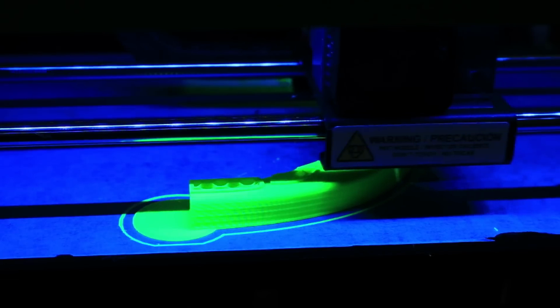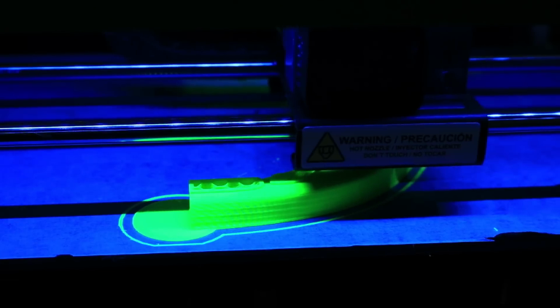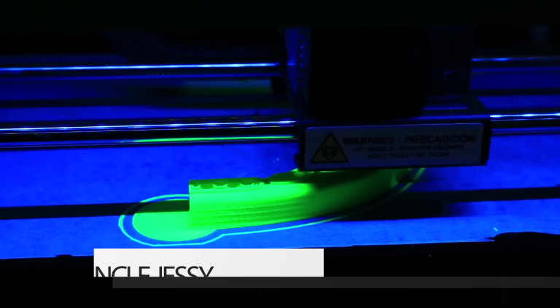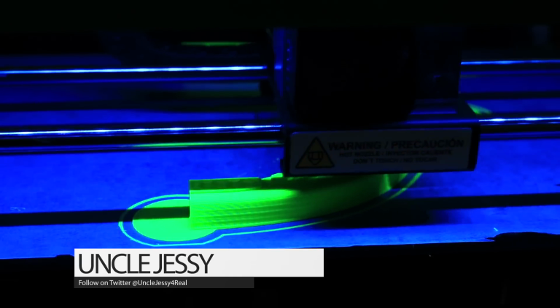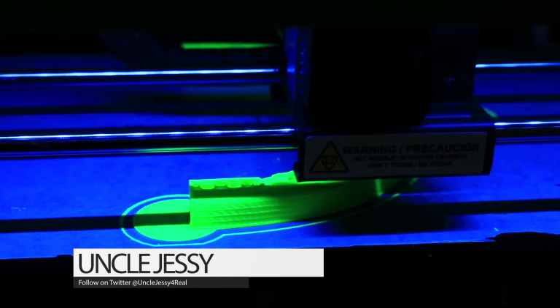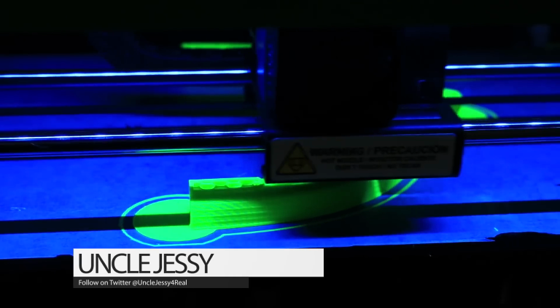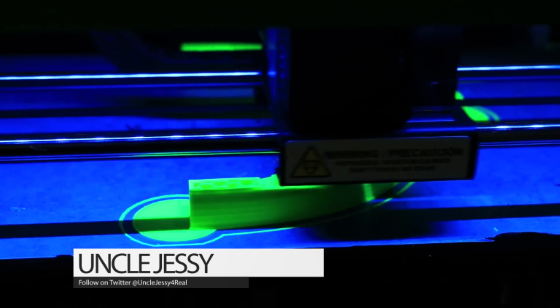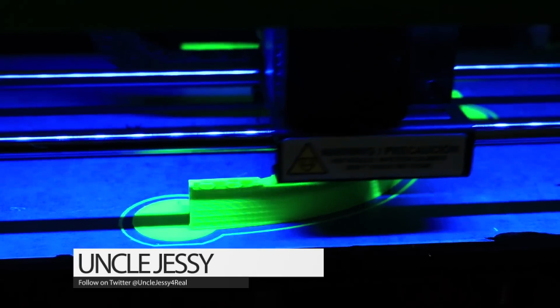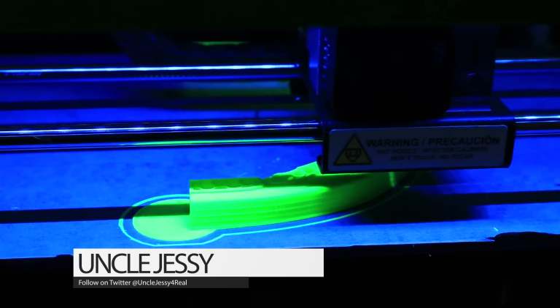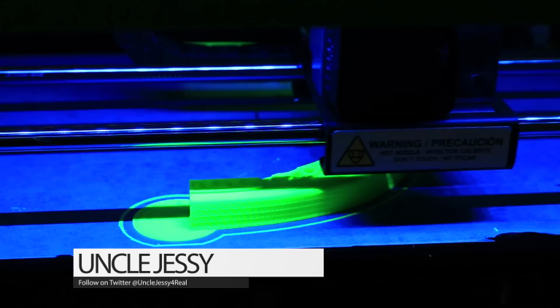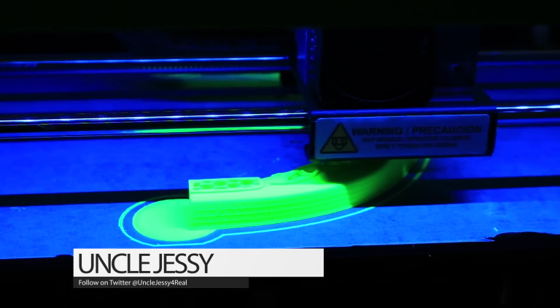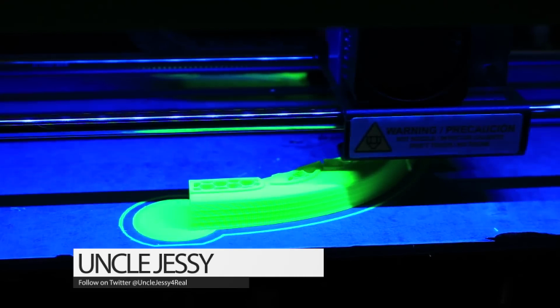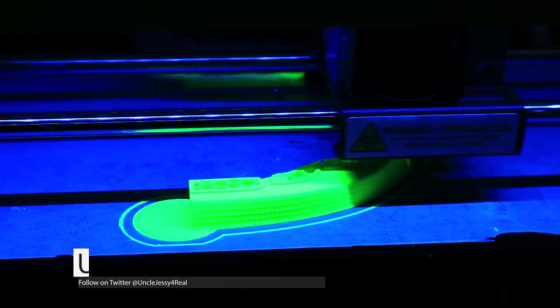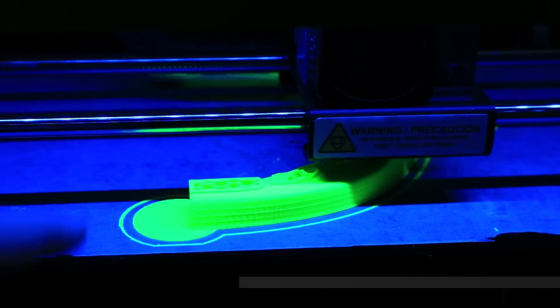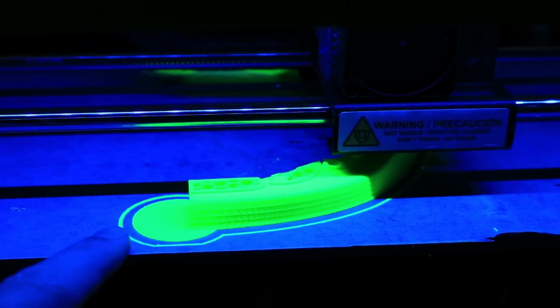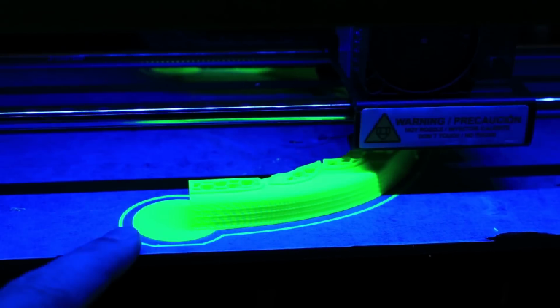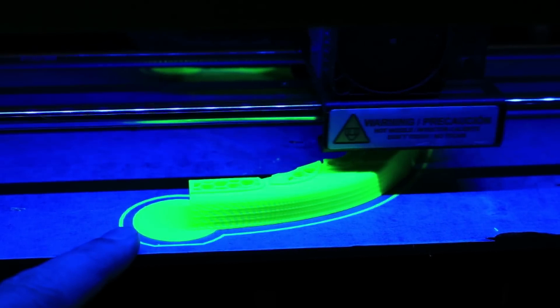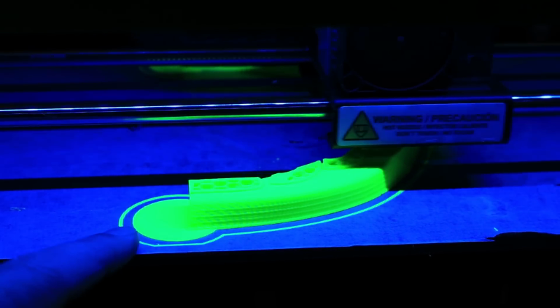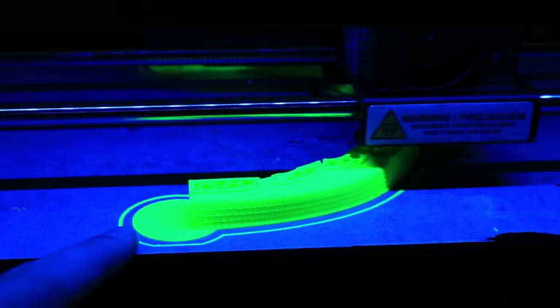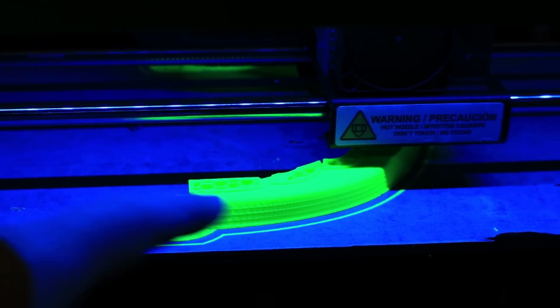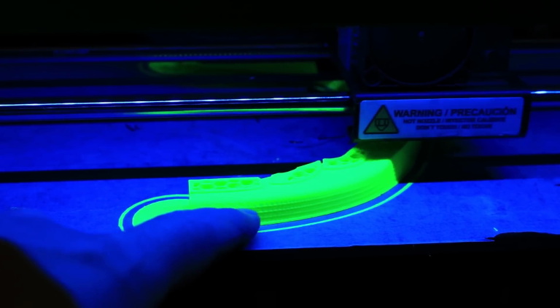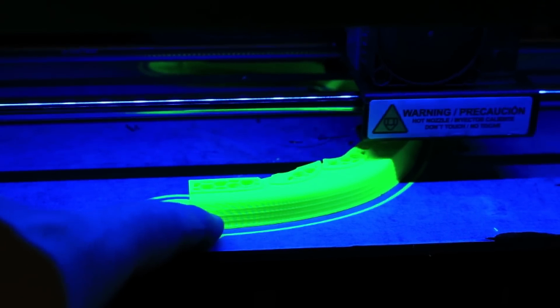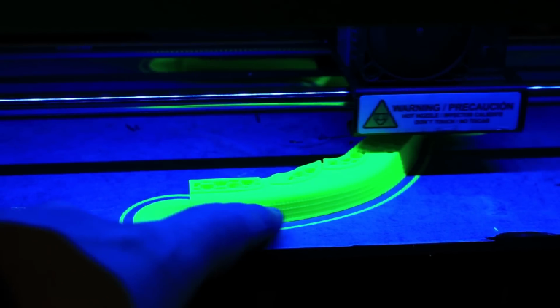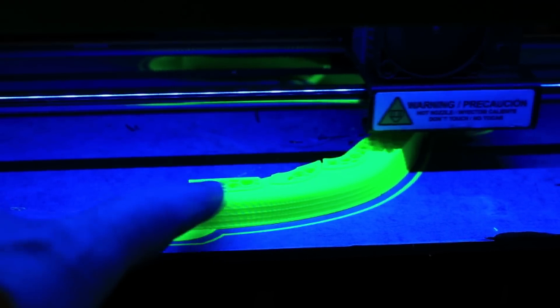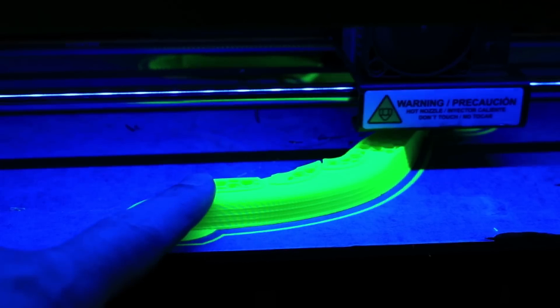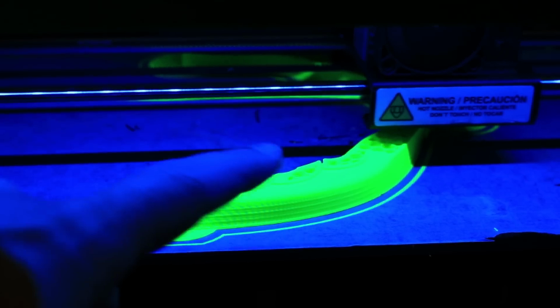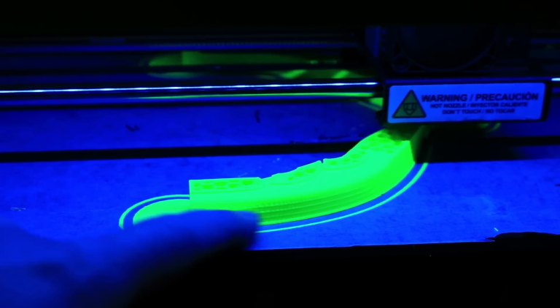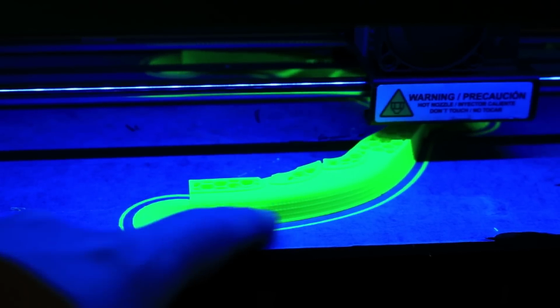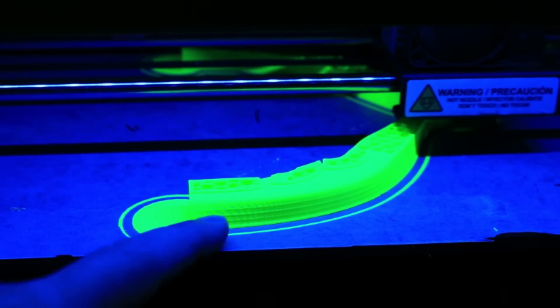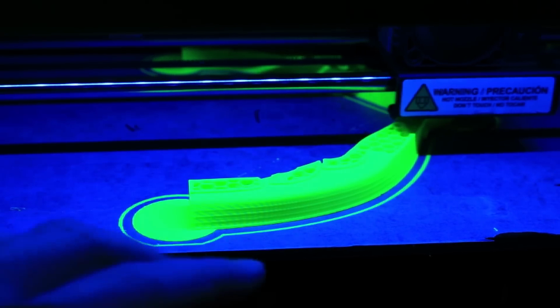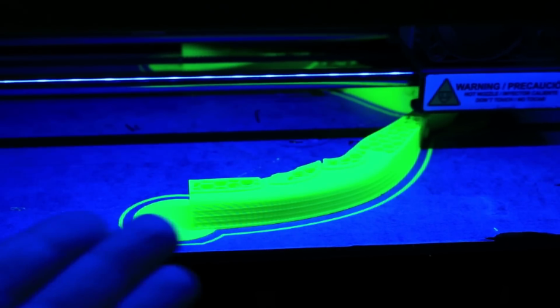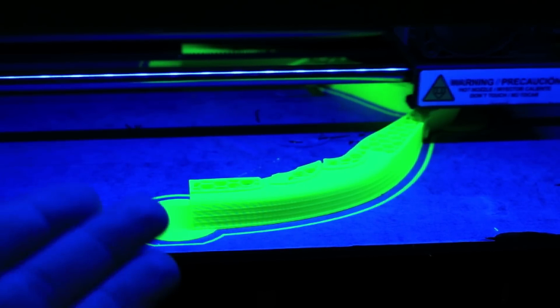Hey guys, Uncle Jesse here. I just want to show you this quick video of a new project that I'm working on, and this little tip that I have for anybody that's 3D printing that wants to make sure that your prints stick to the bed and don't curl.